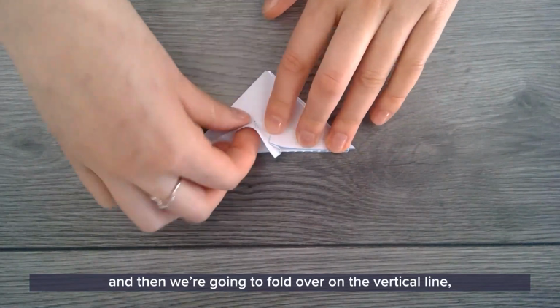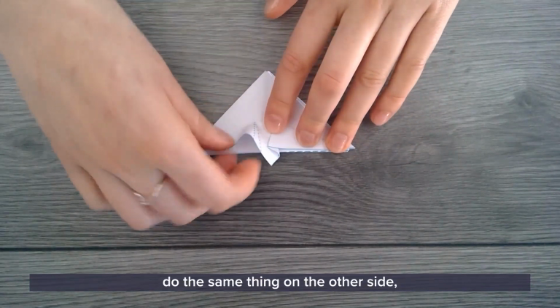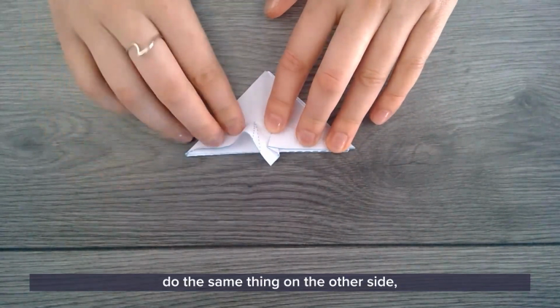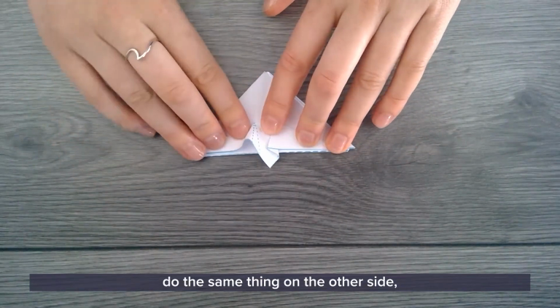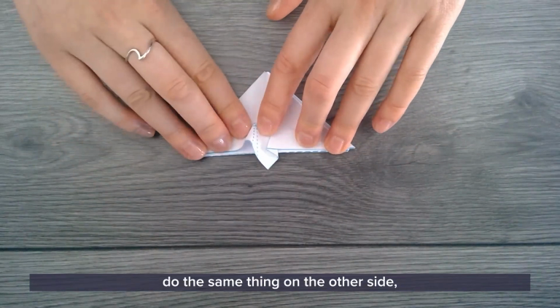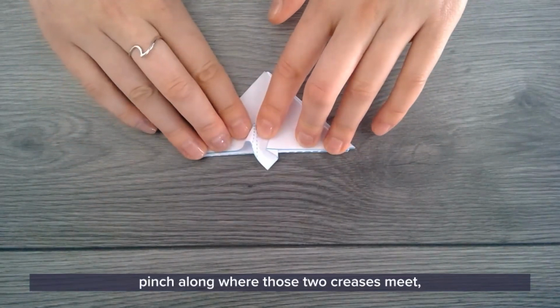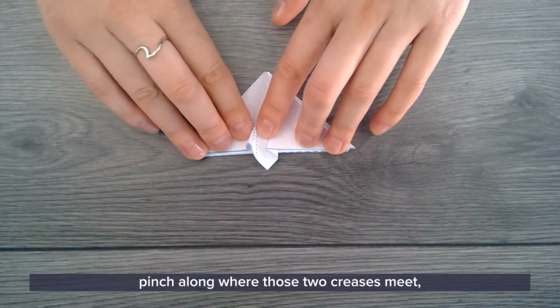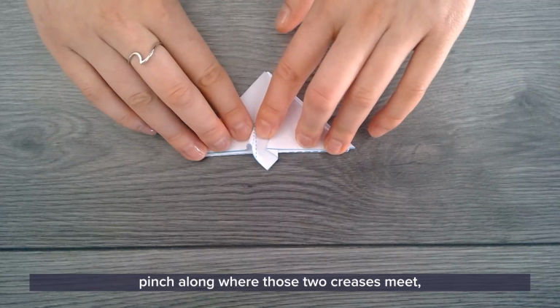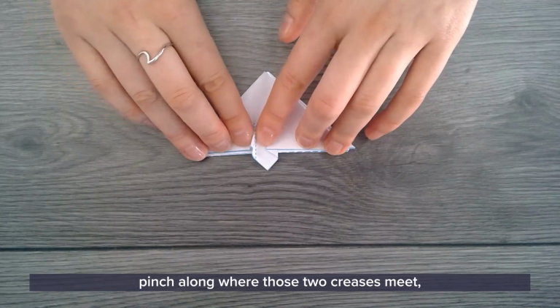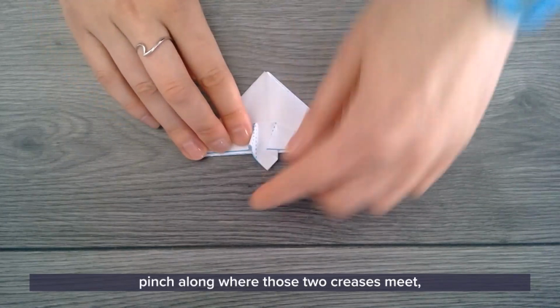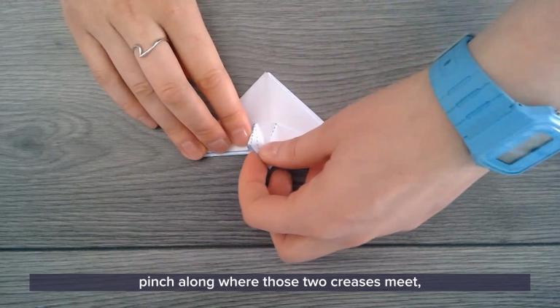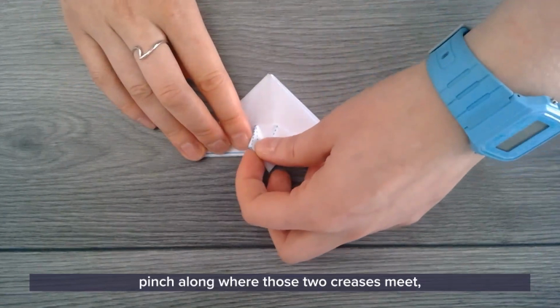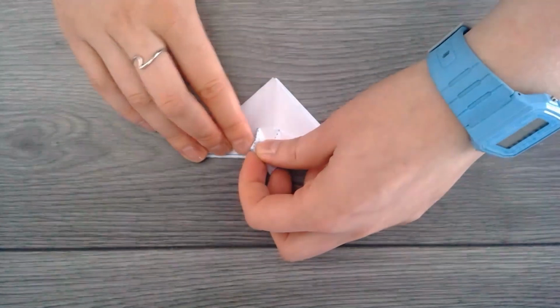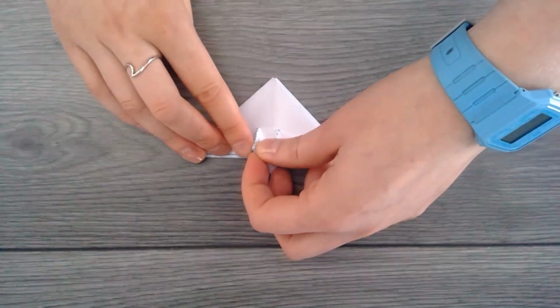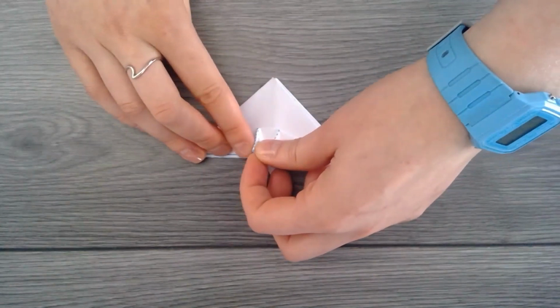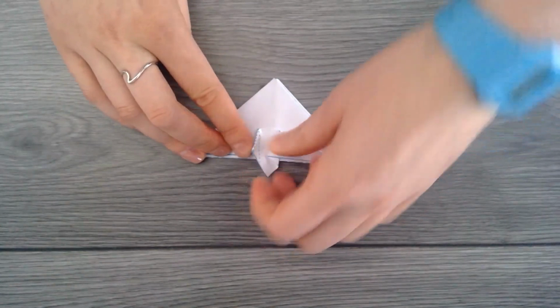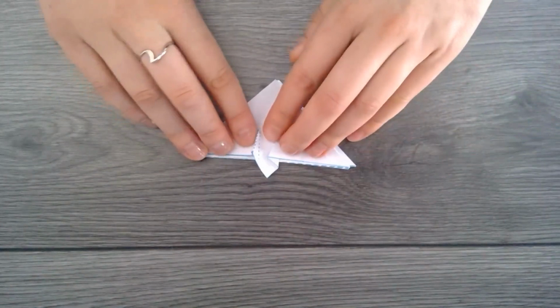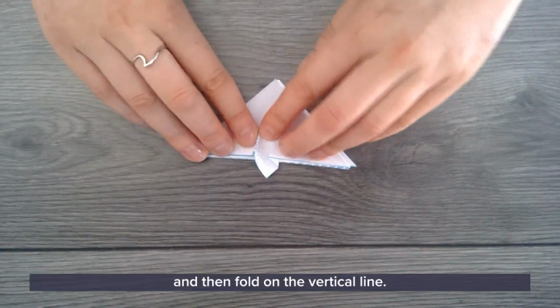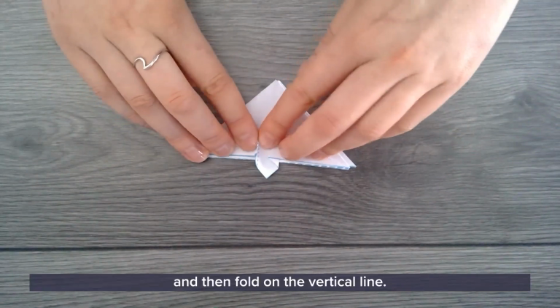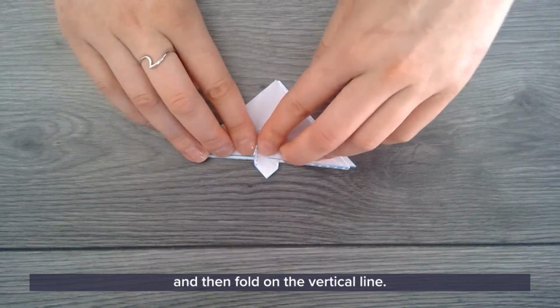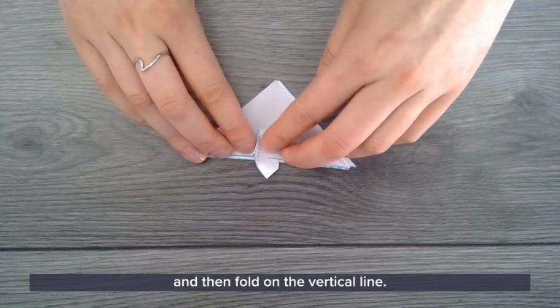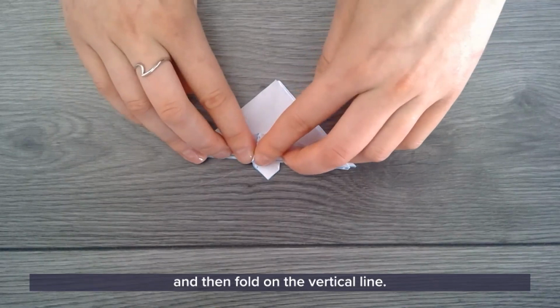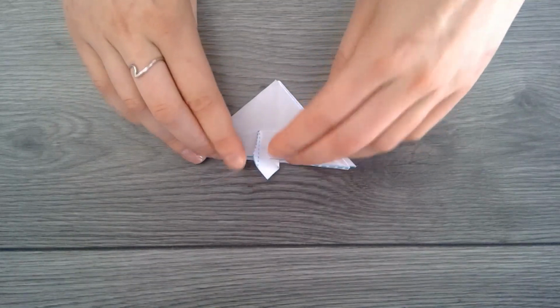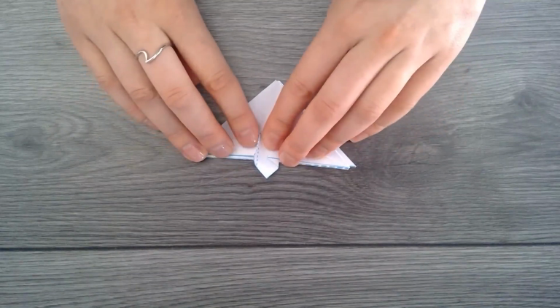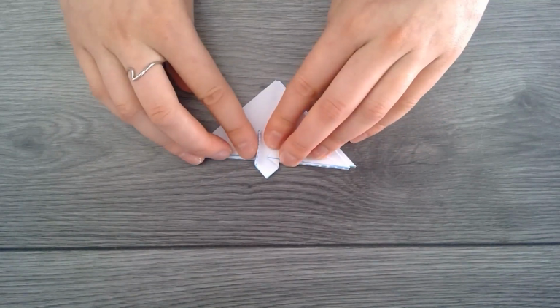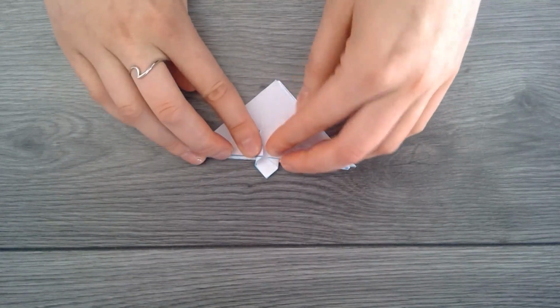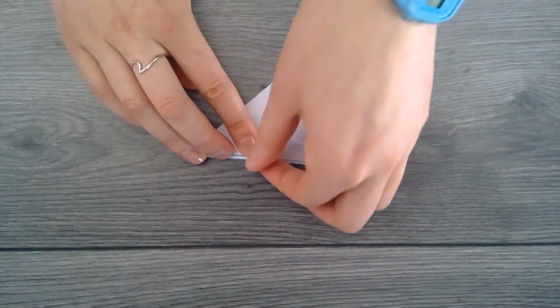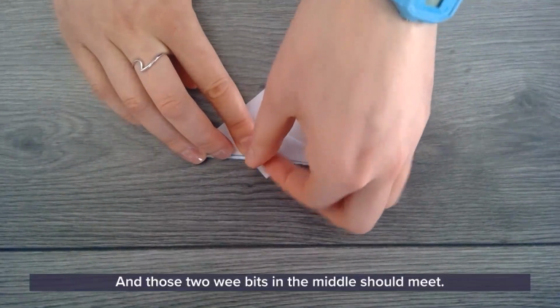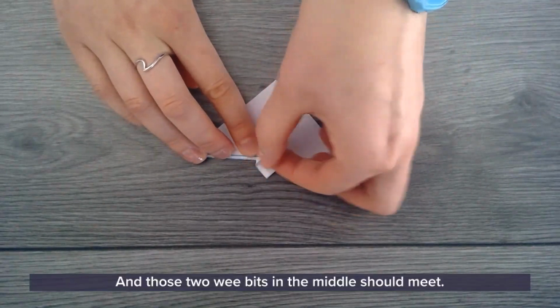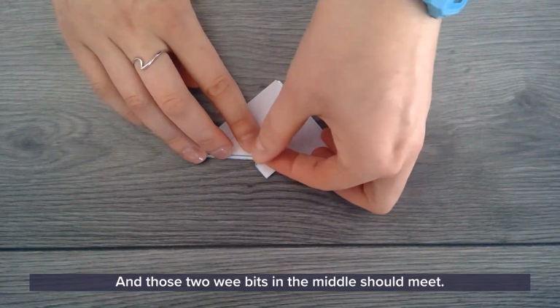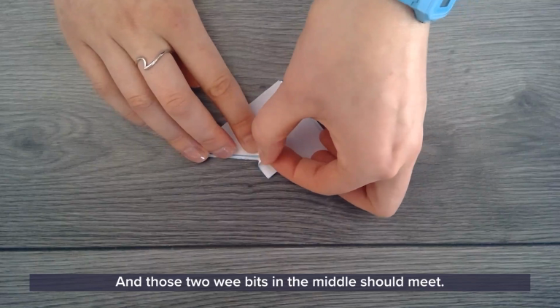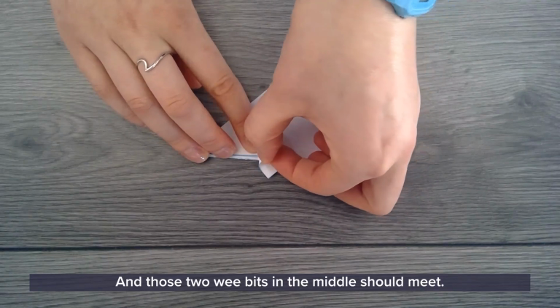Do the same thing on the other side: pinch along where those two creases meet and then fold on the vertical line. Those two little bits in the middle should meet.